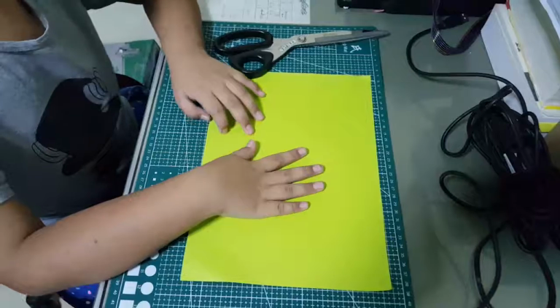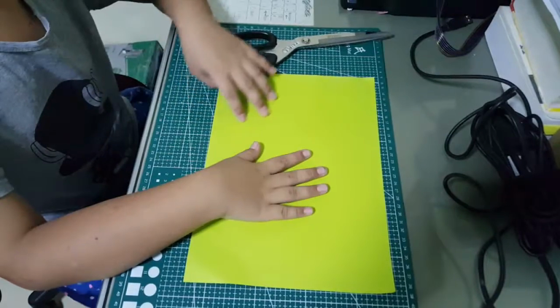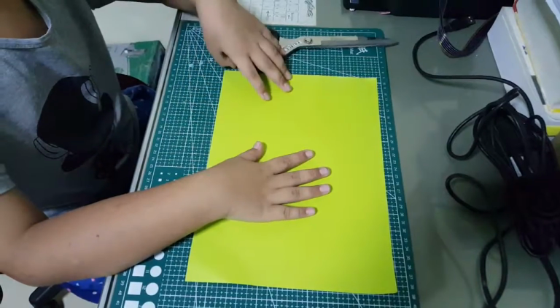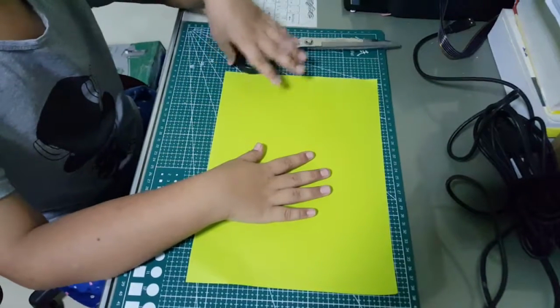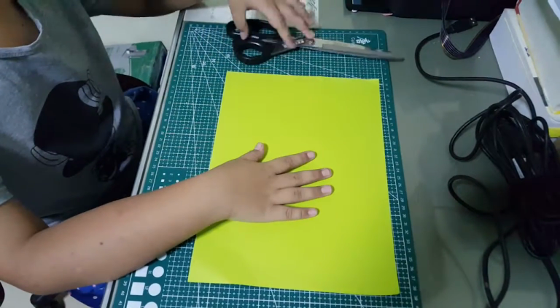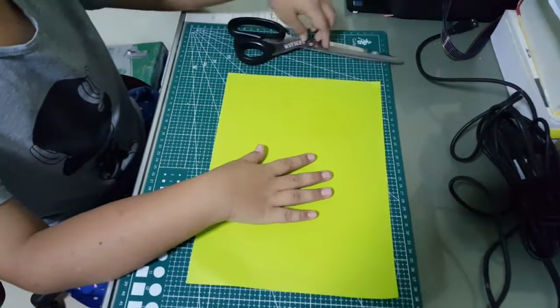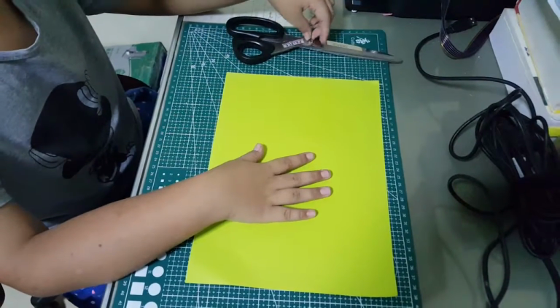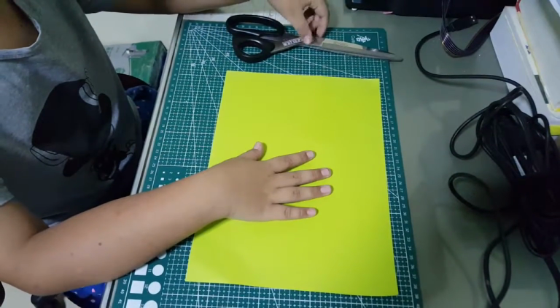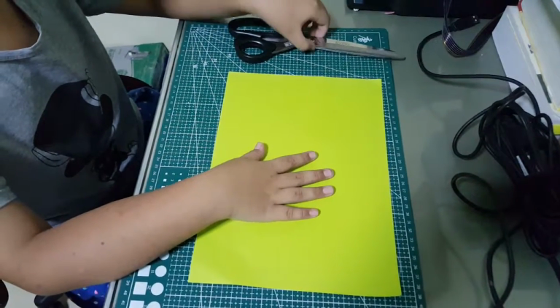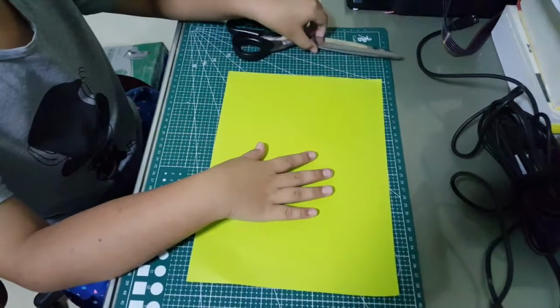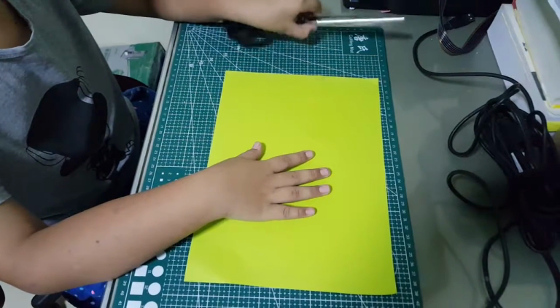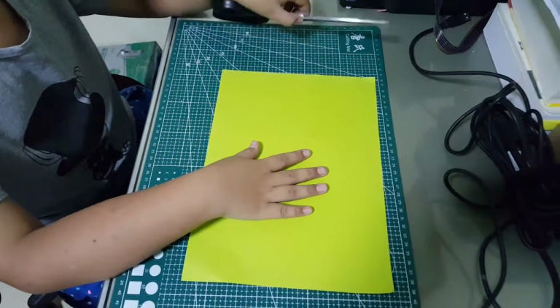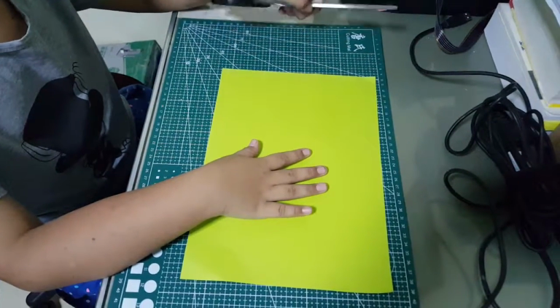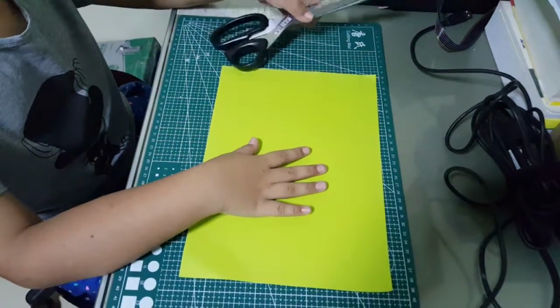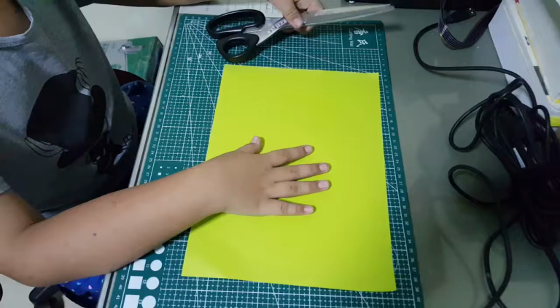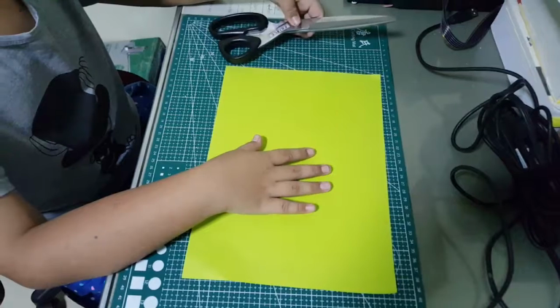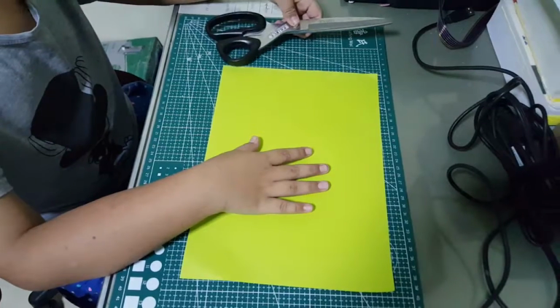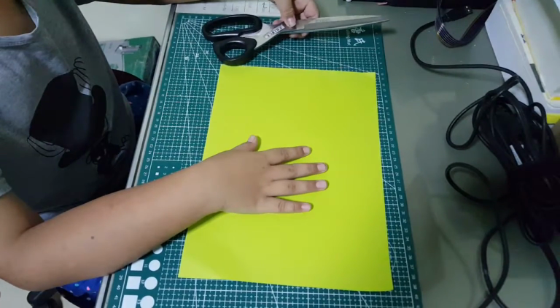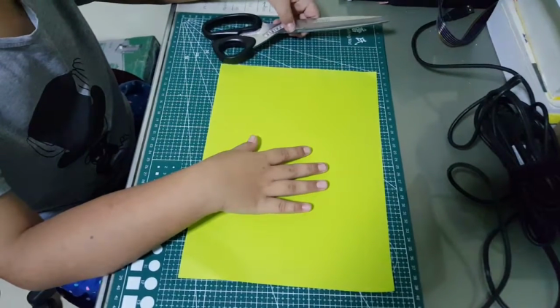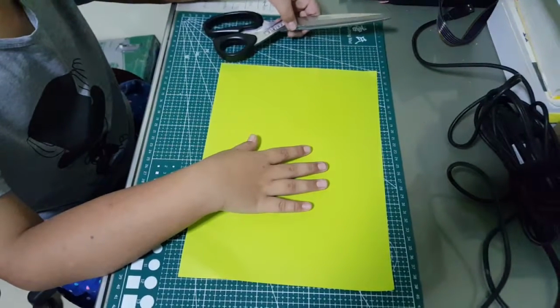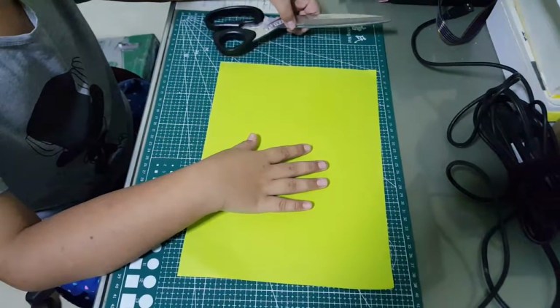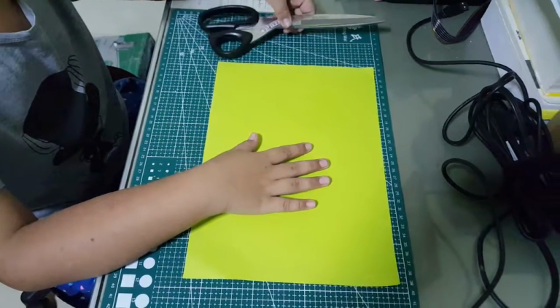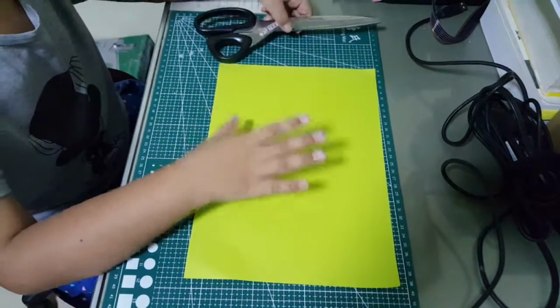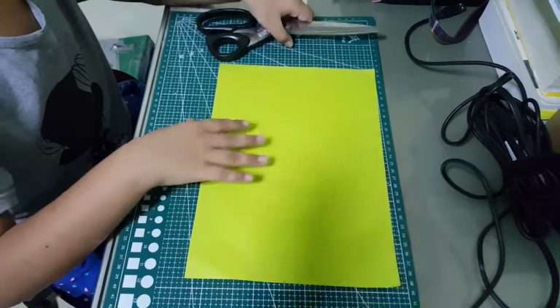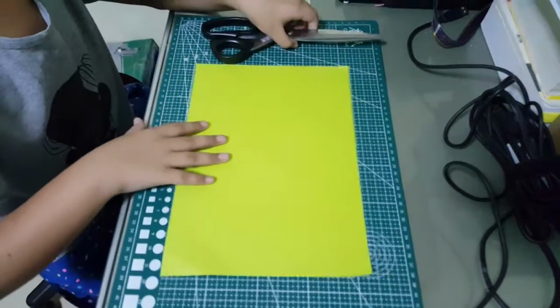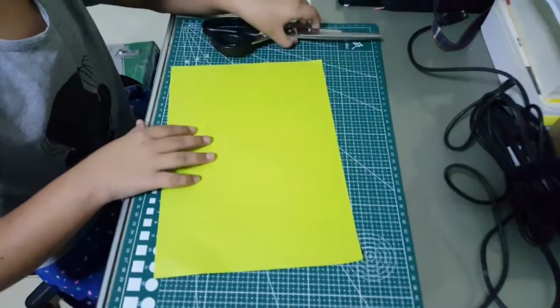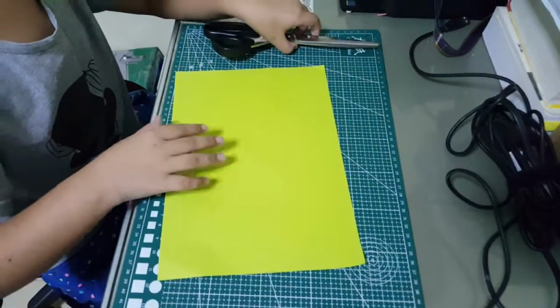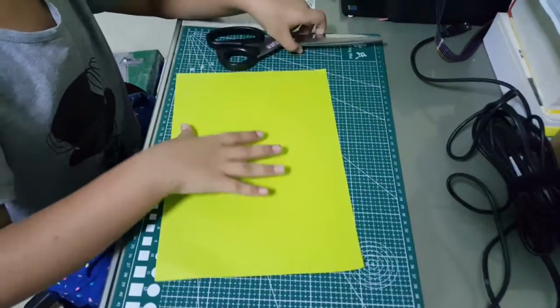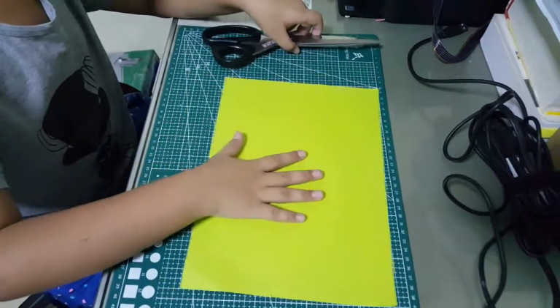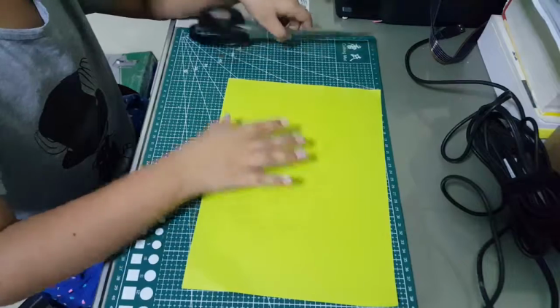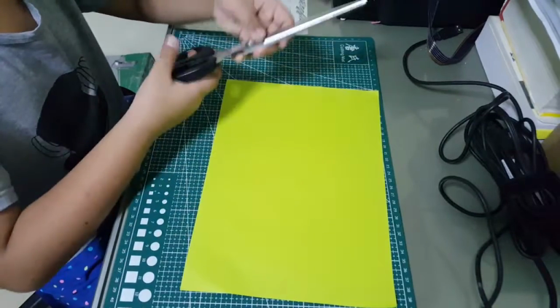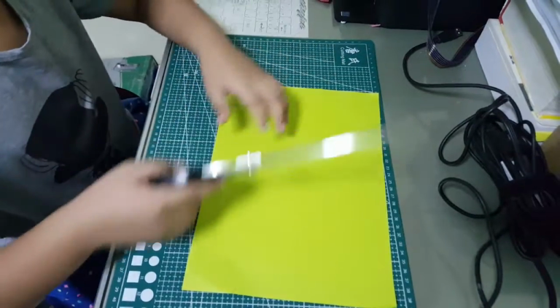Hi guys, today I'm going to teach you how to build an arrowhead flicker holes.